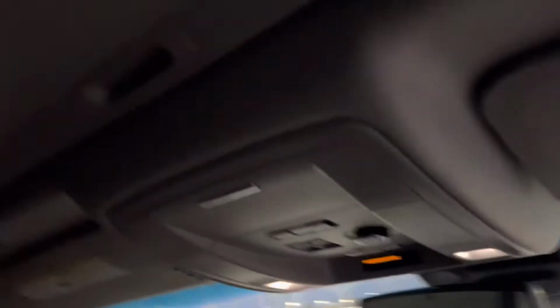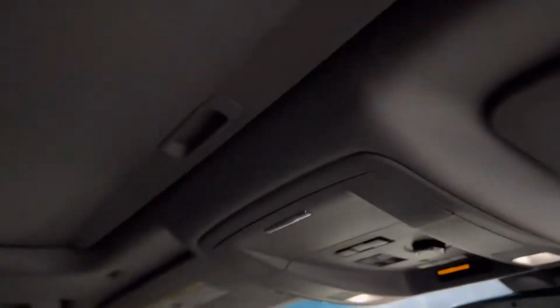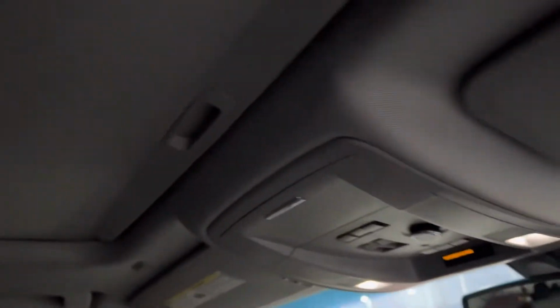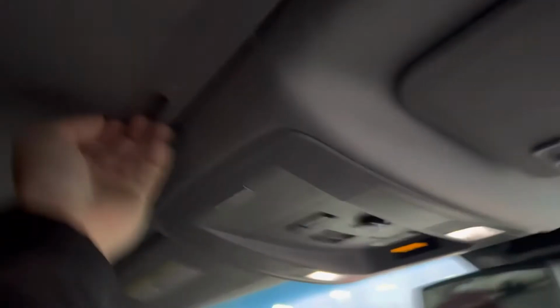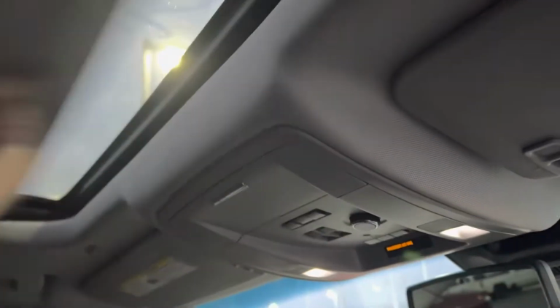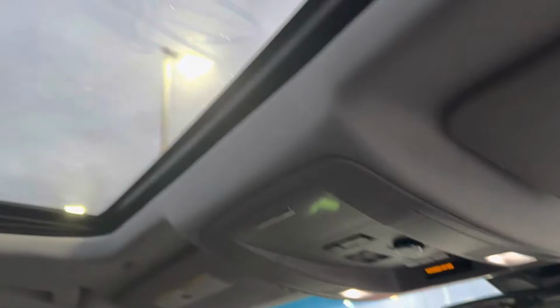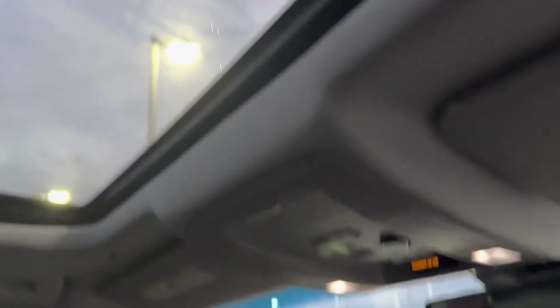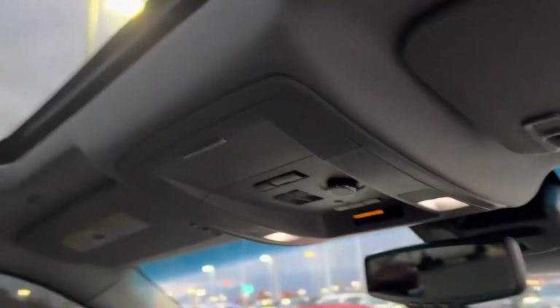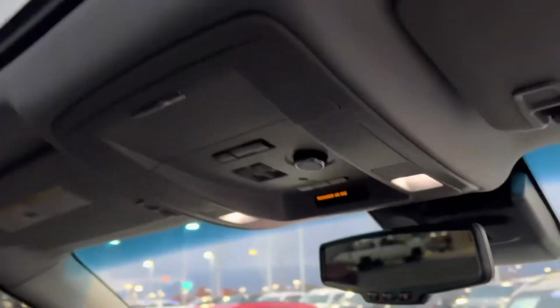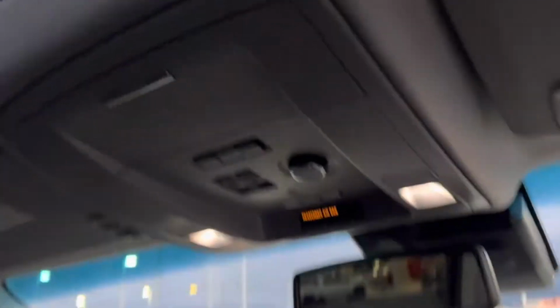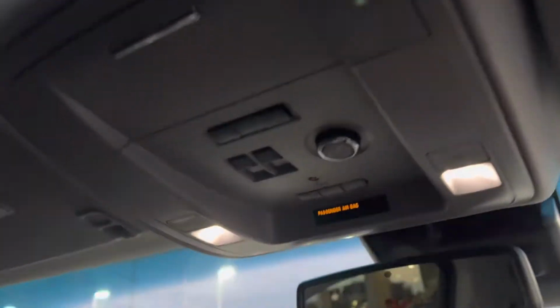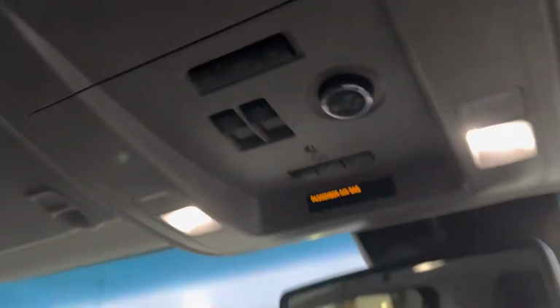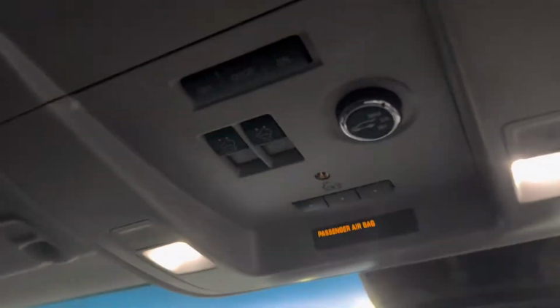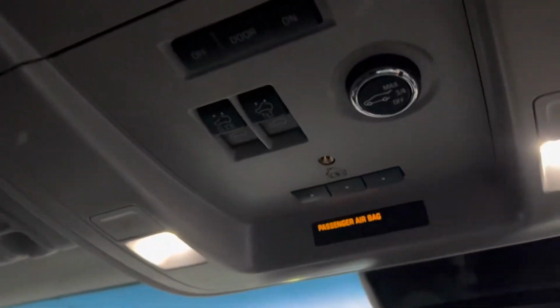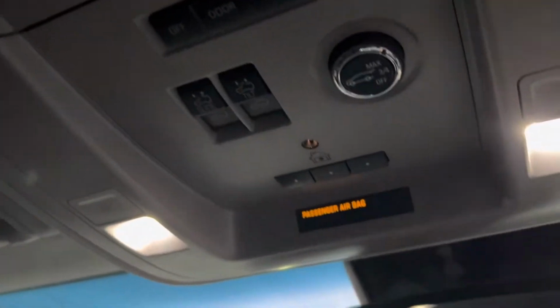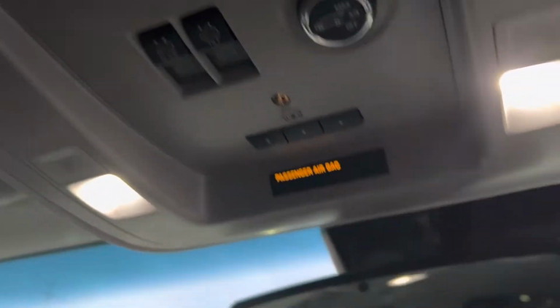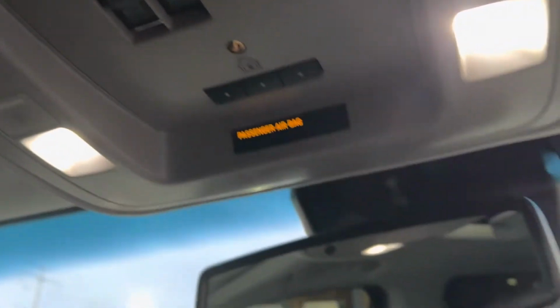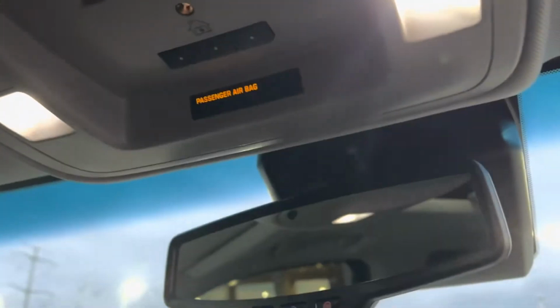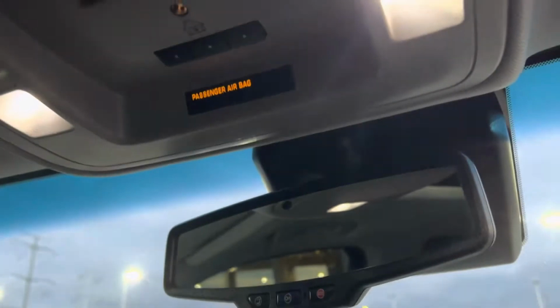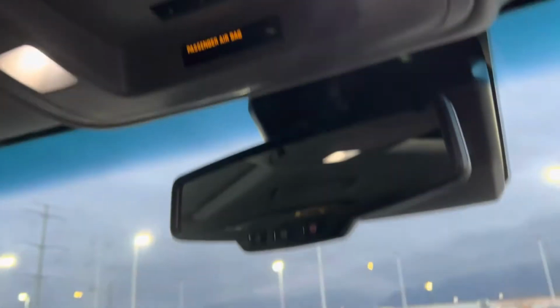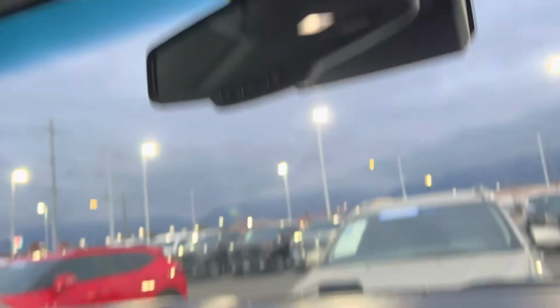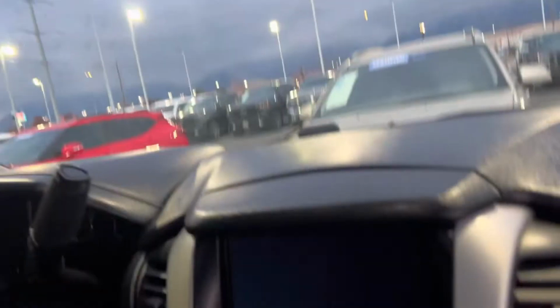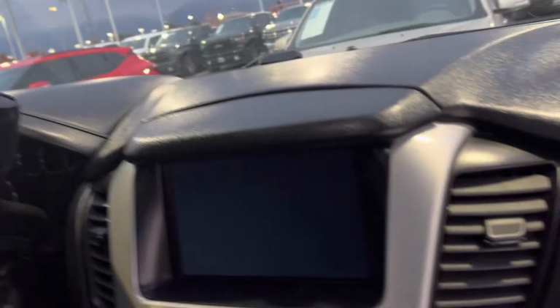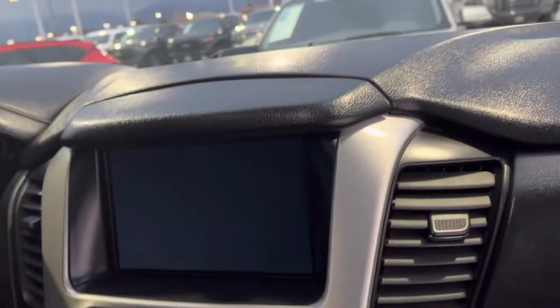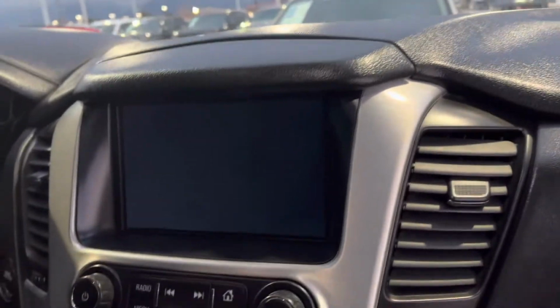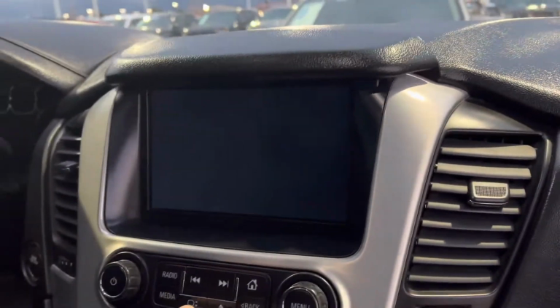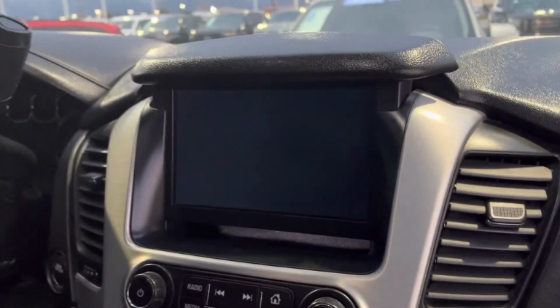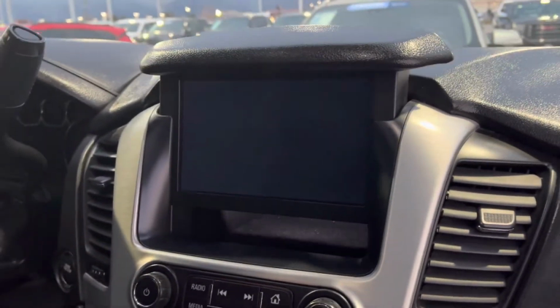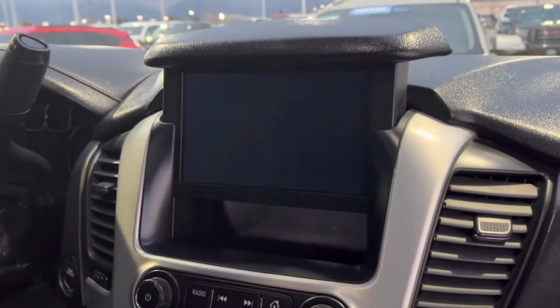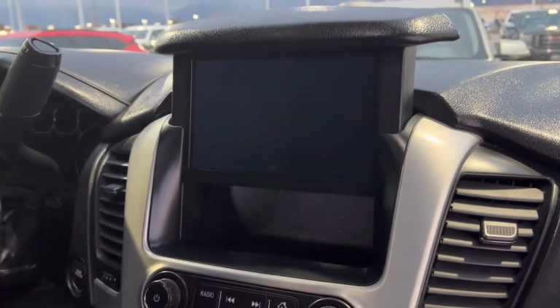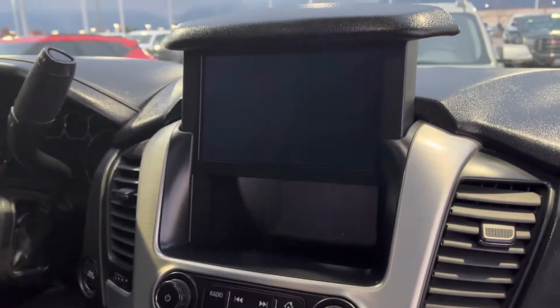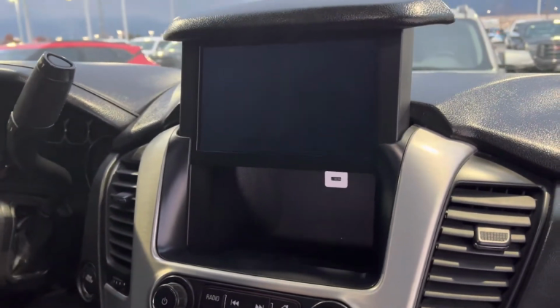Sunroof up here, sunroof controls, liftgate, garage door opener. There's also this little secret storage area in here — that's pretty cool.